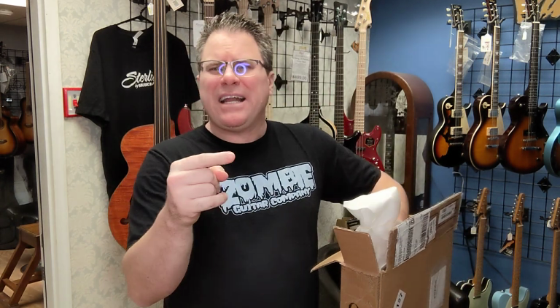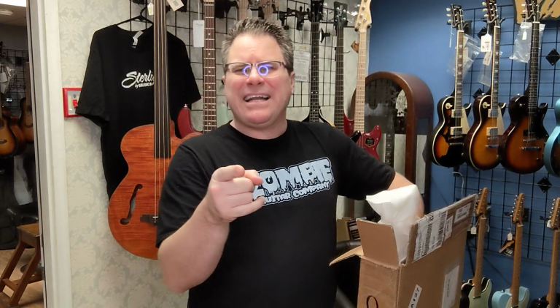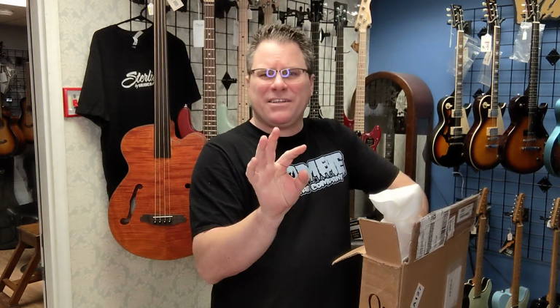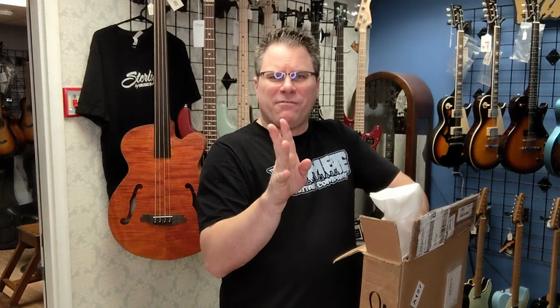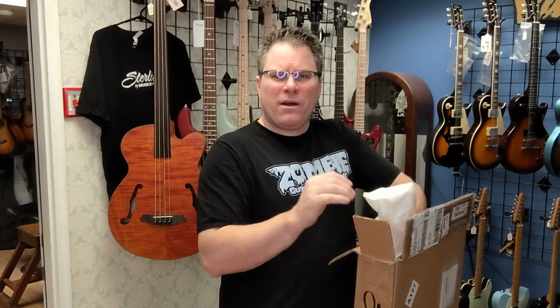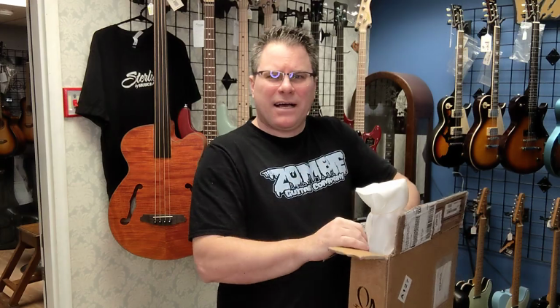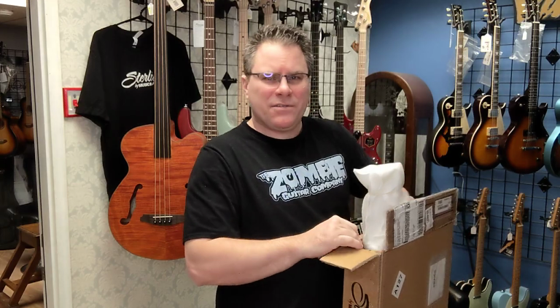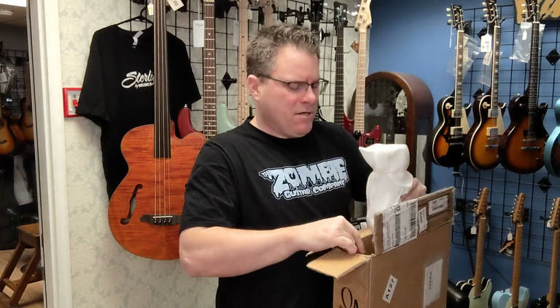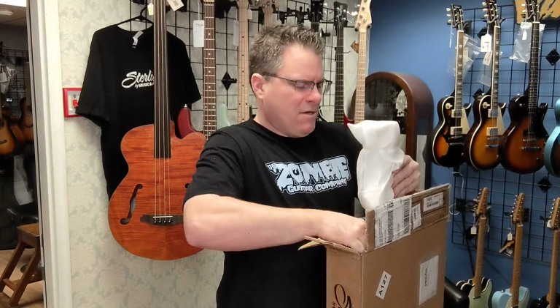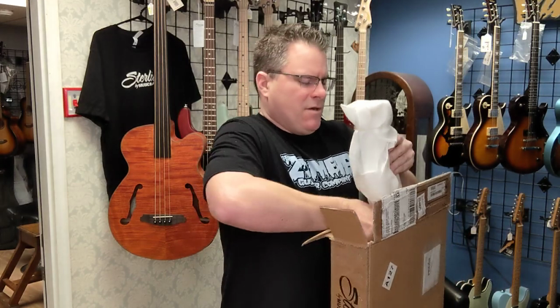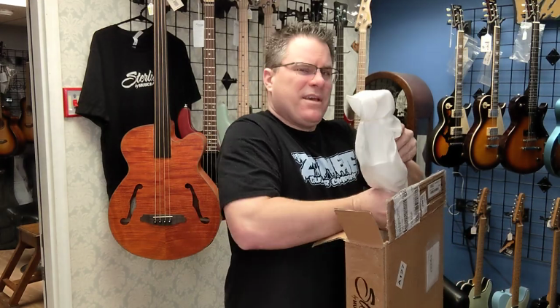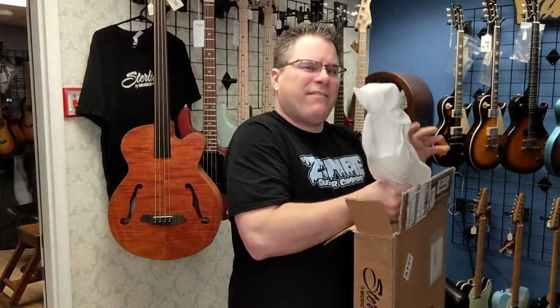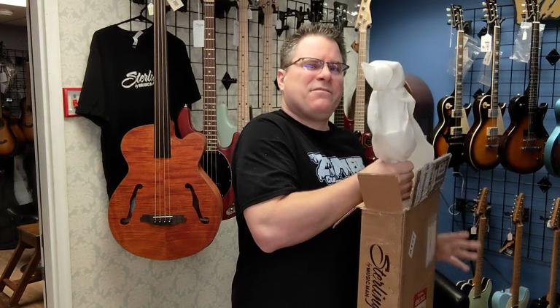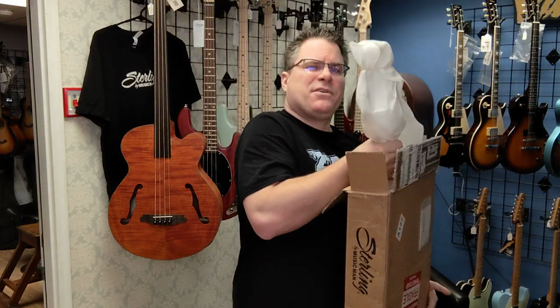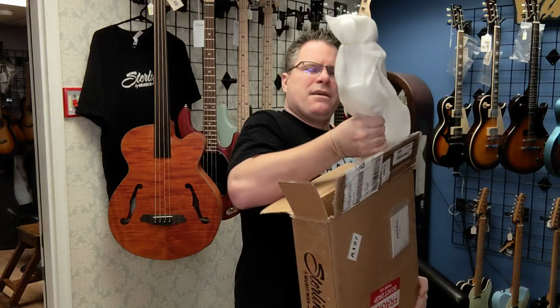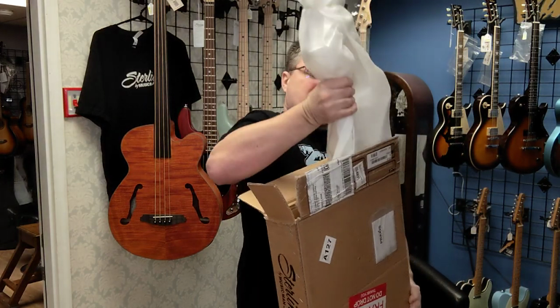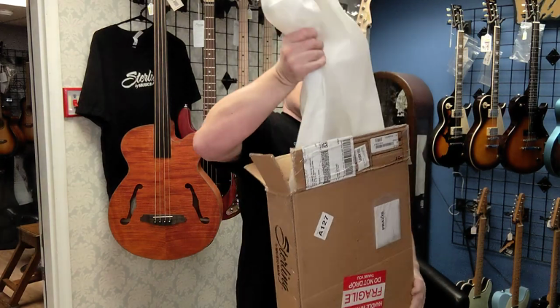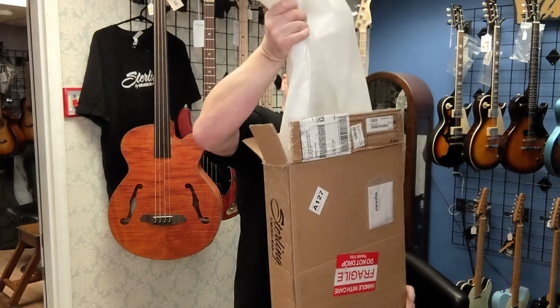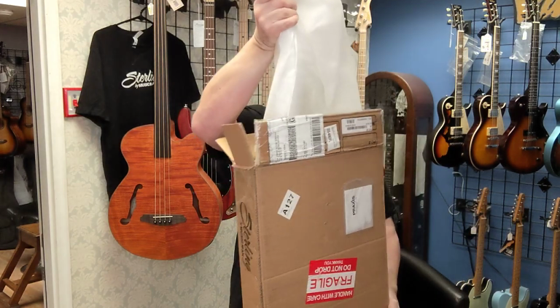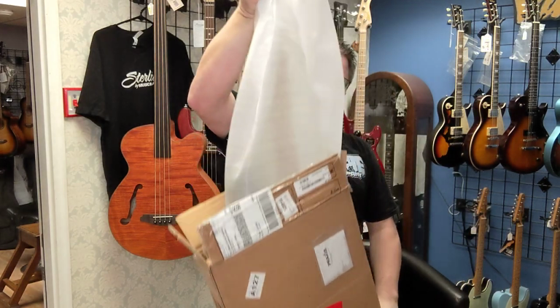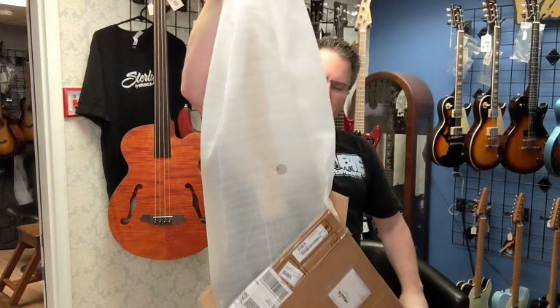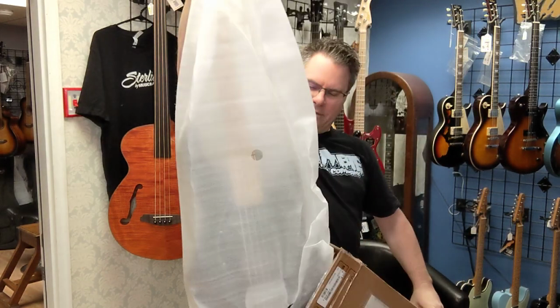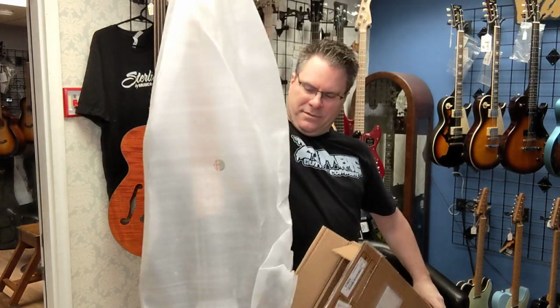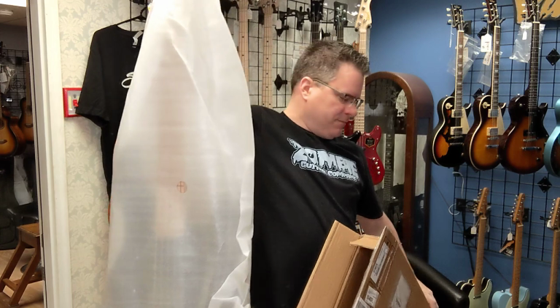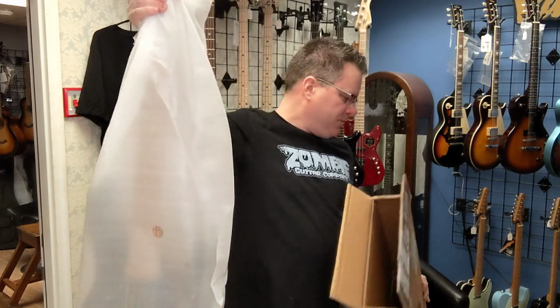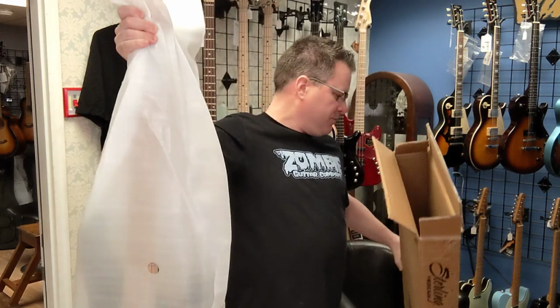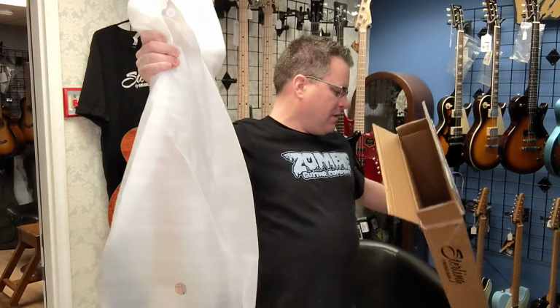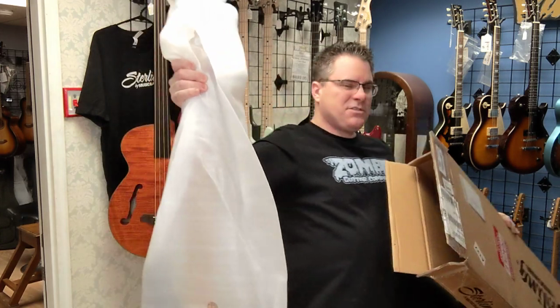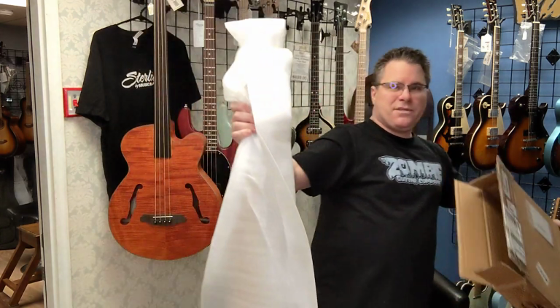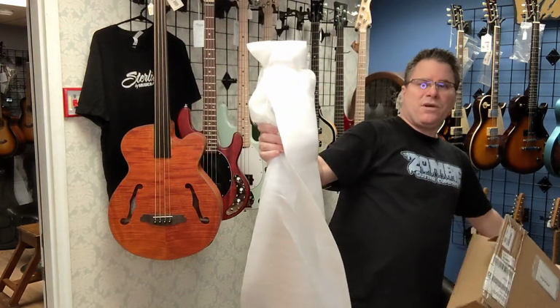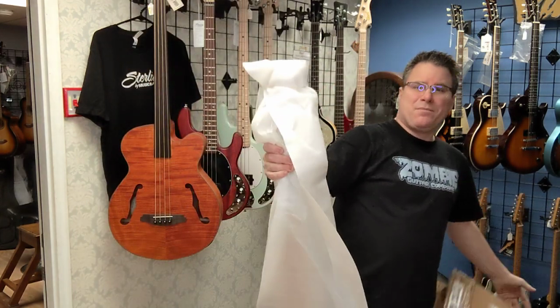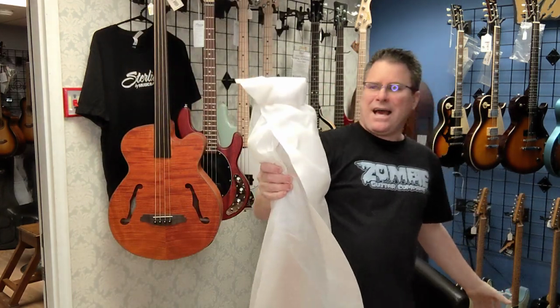It's around $400. You can get a 5-string Sterling for that price. This one is going to be black.